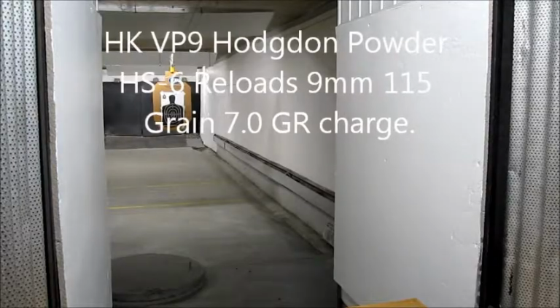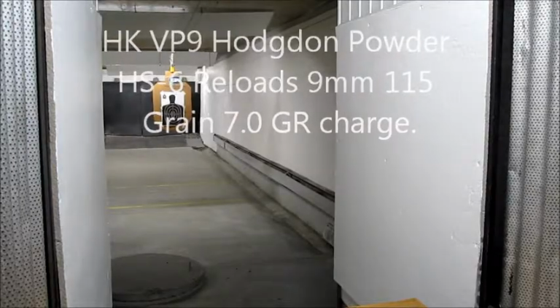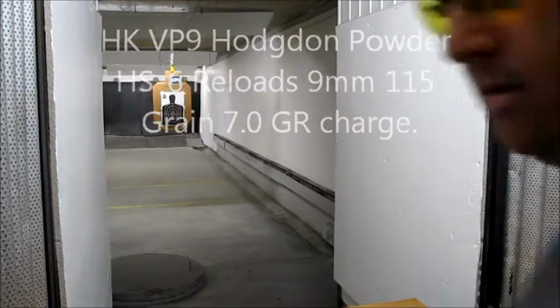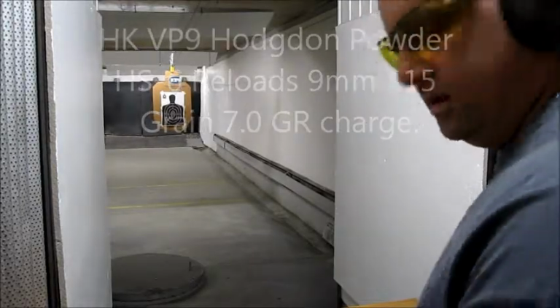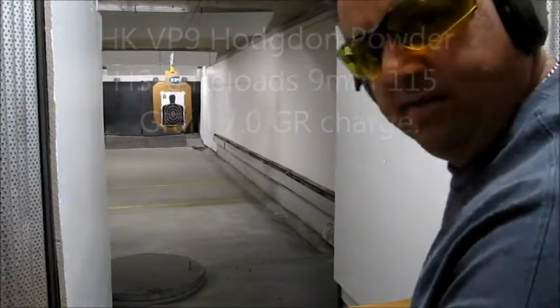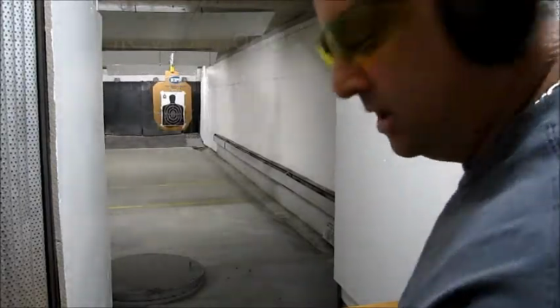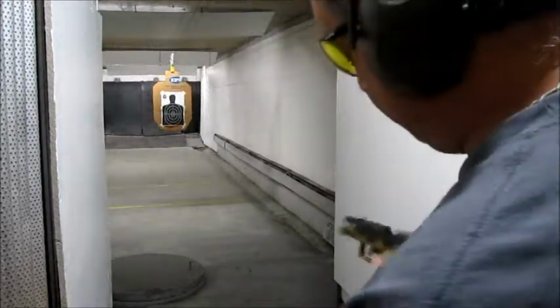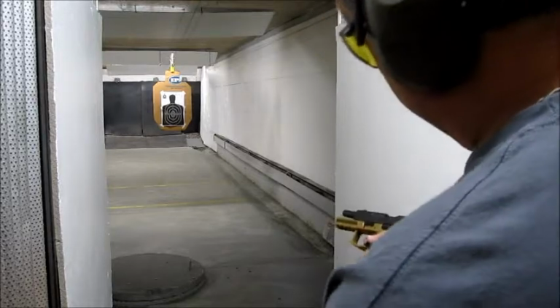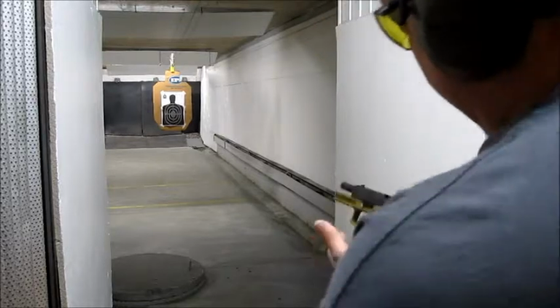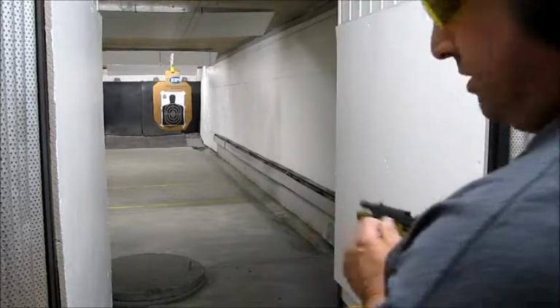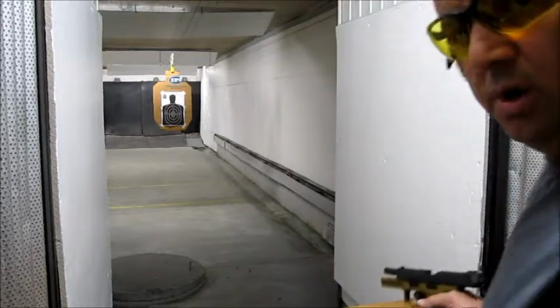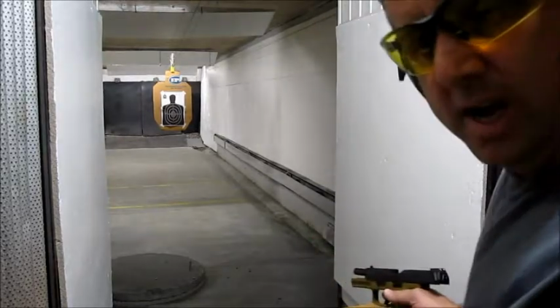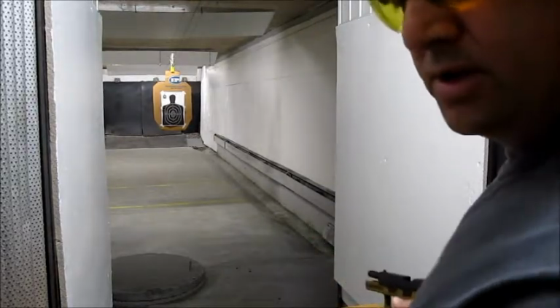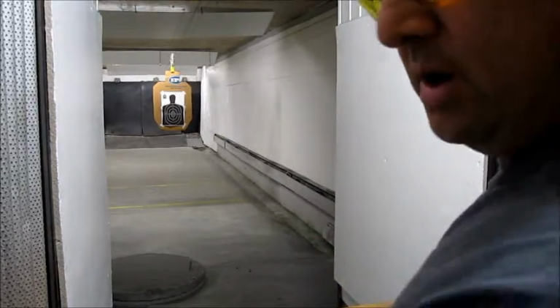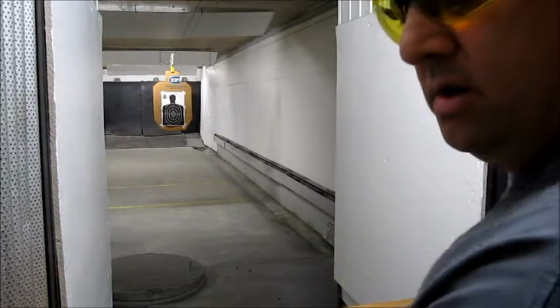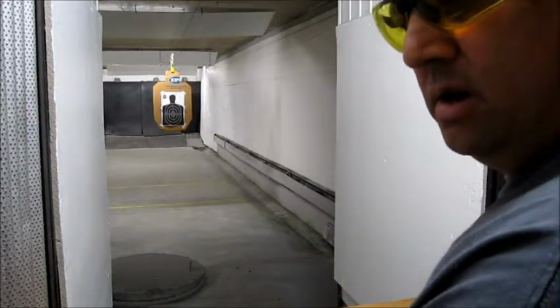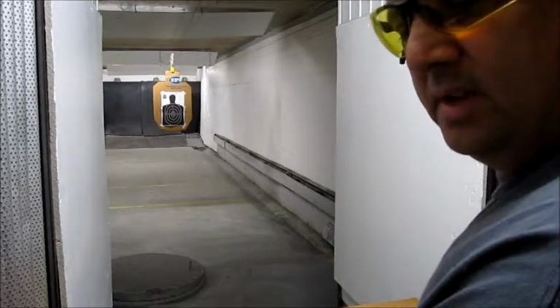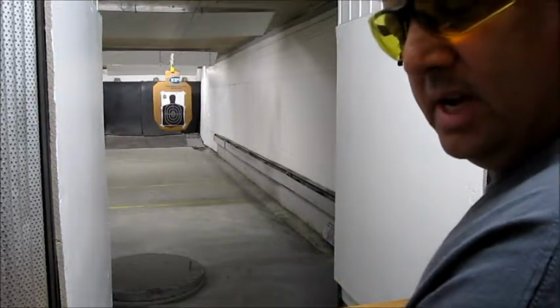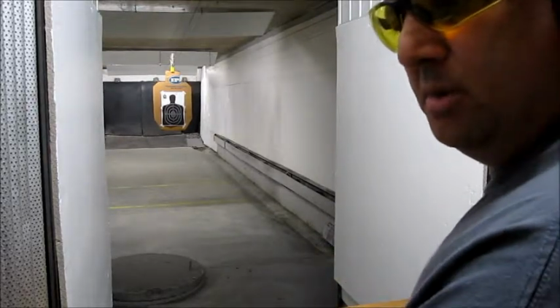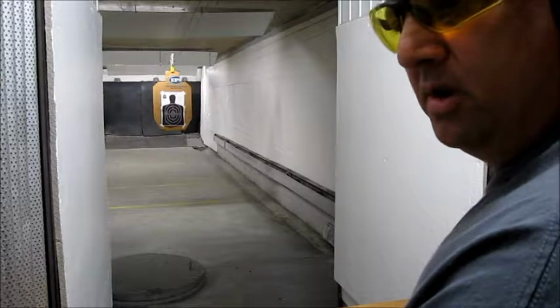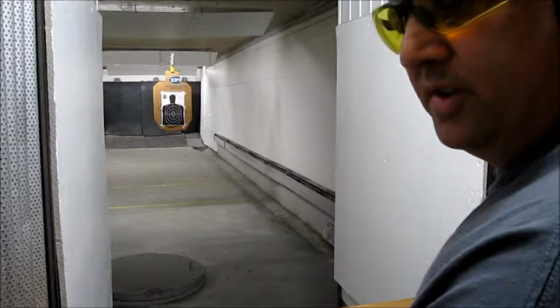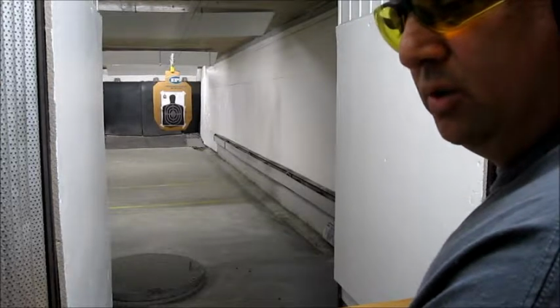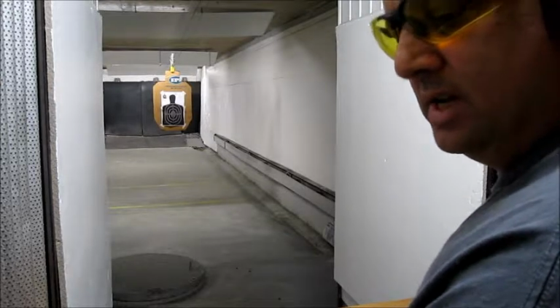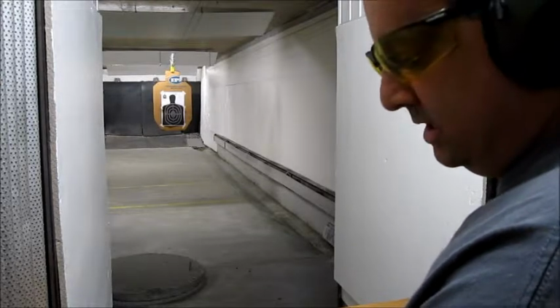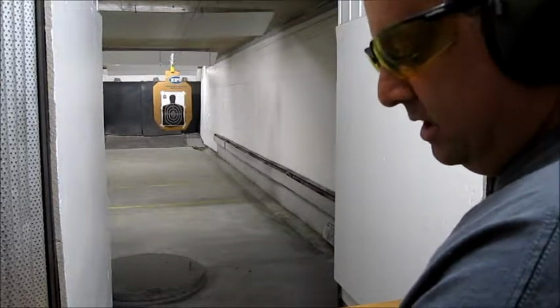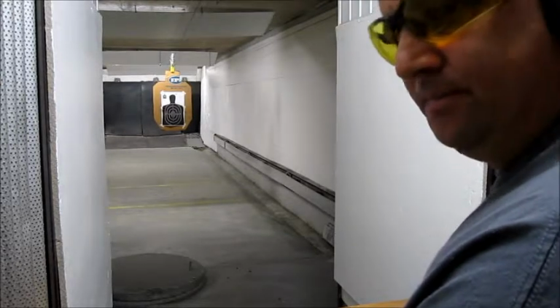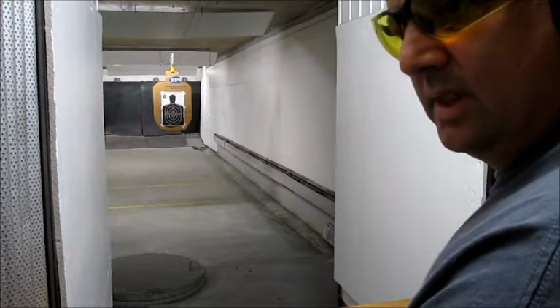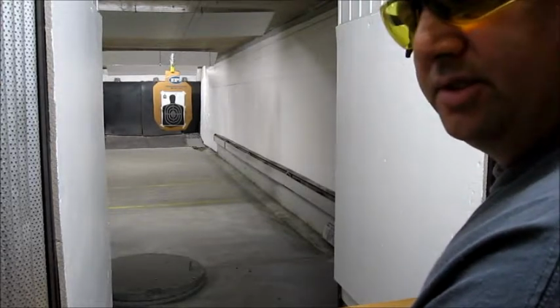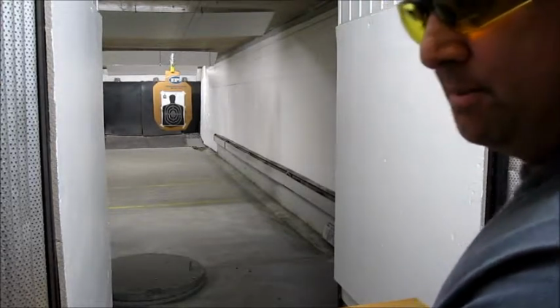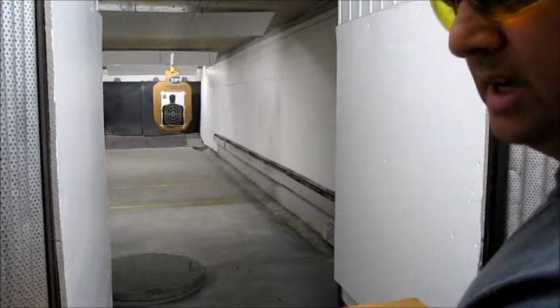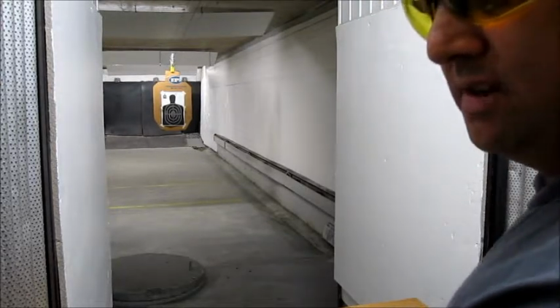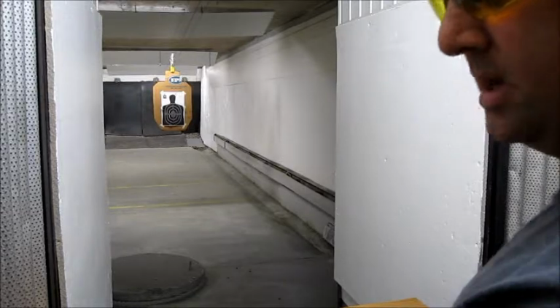How you doing, everybody? It's Teddy from the gun shop. We've got some new loads today we're gonna try out here. 9mm, 115 grain. Let's see what happens with the HK VP9.